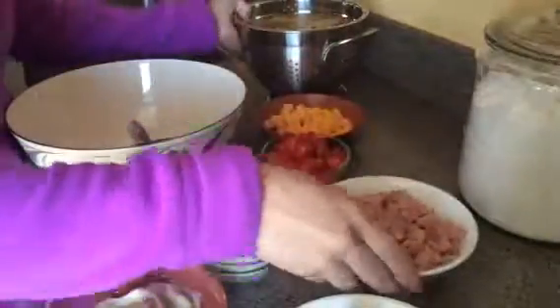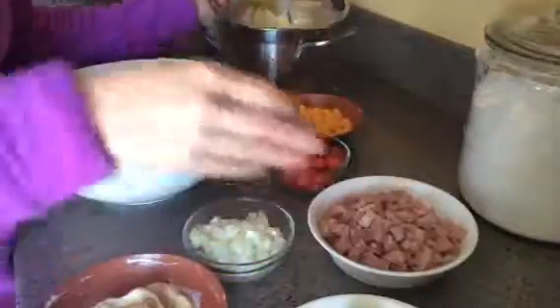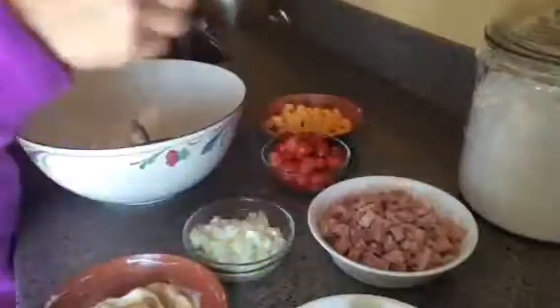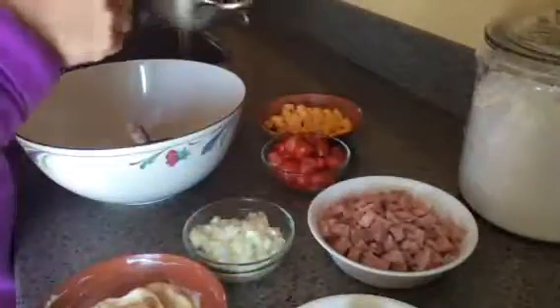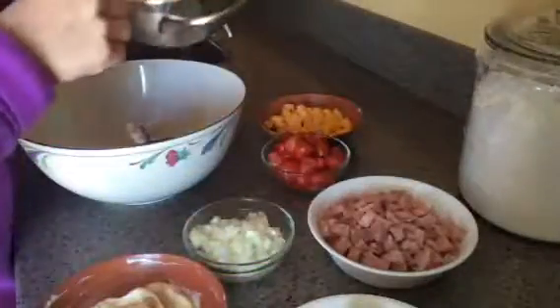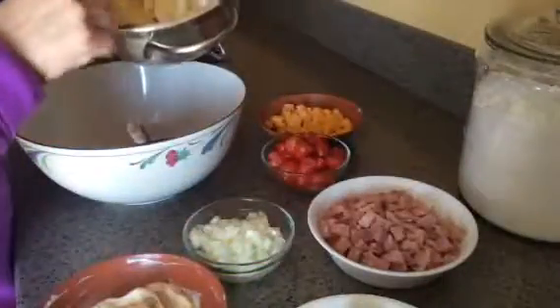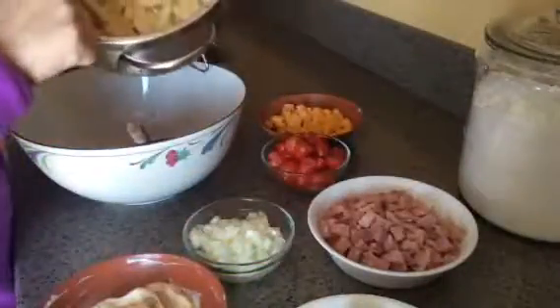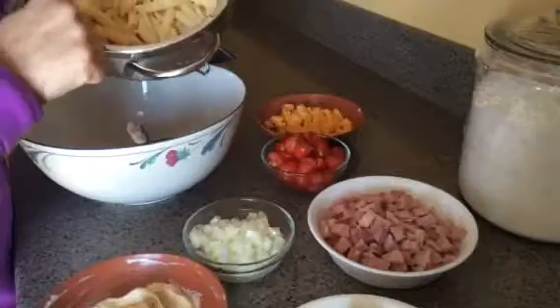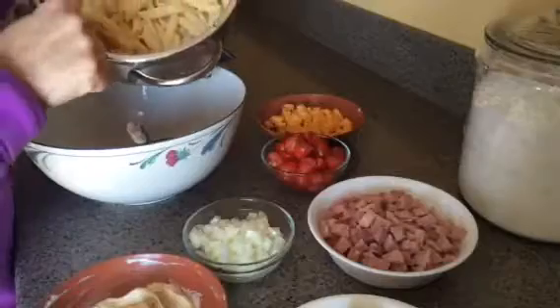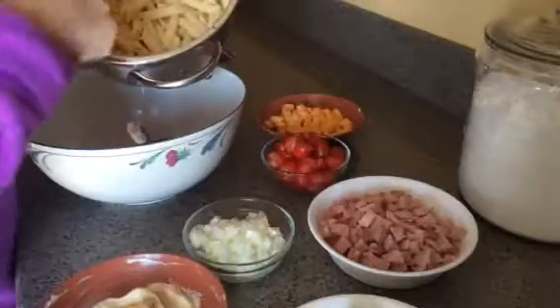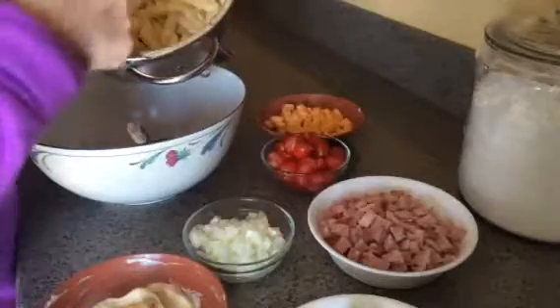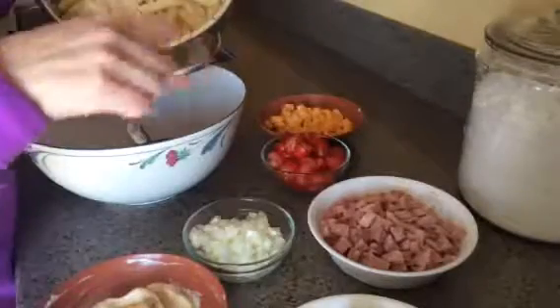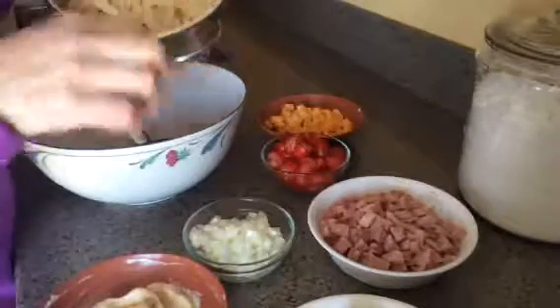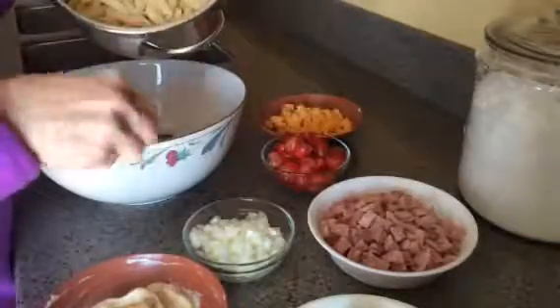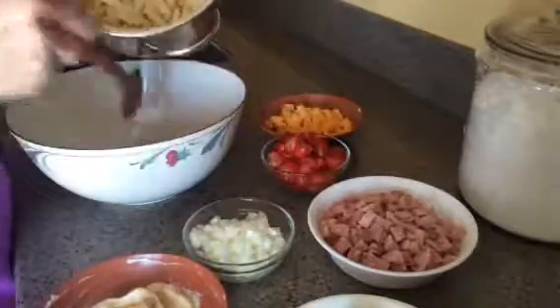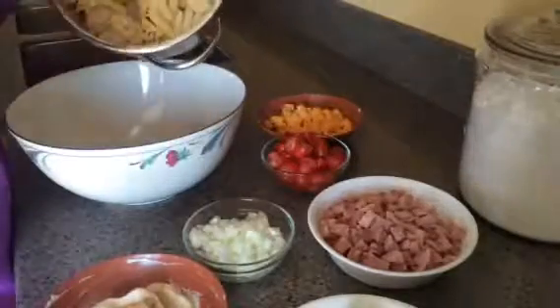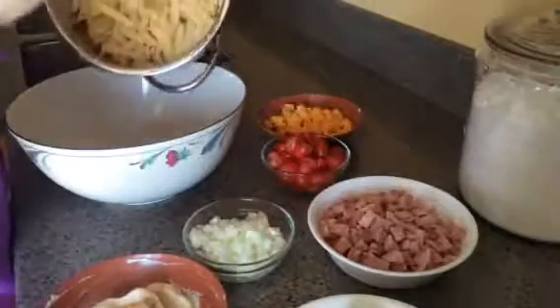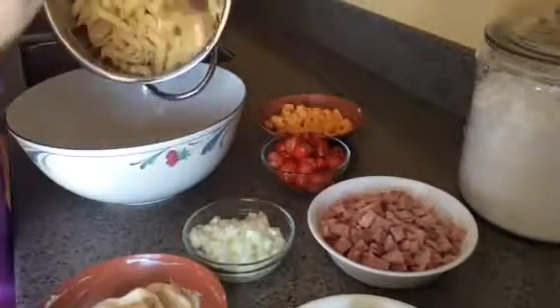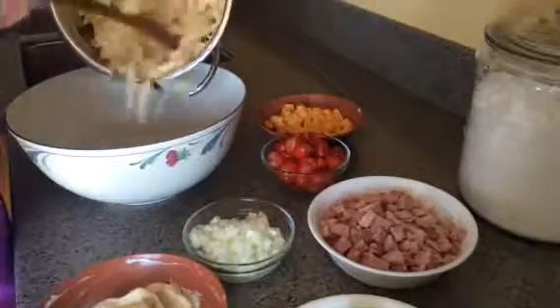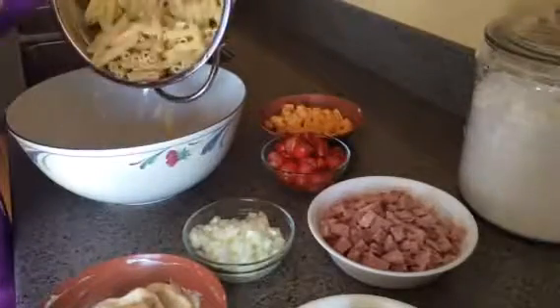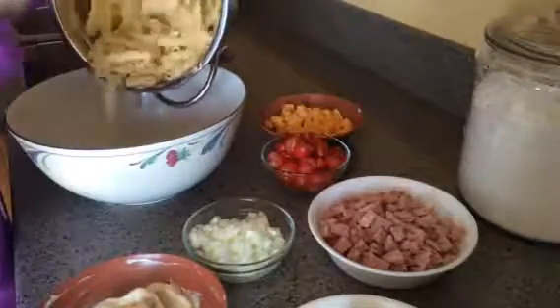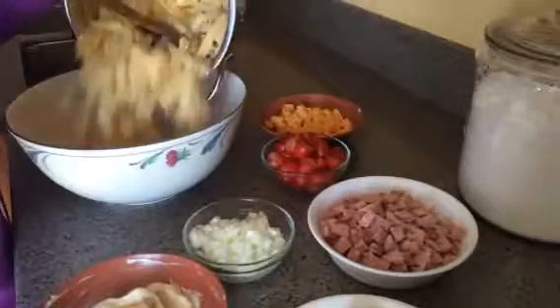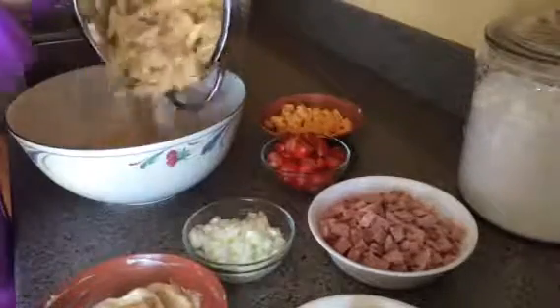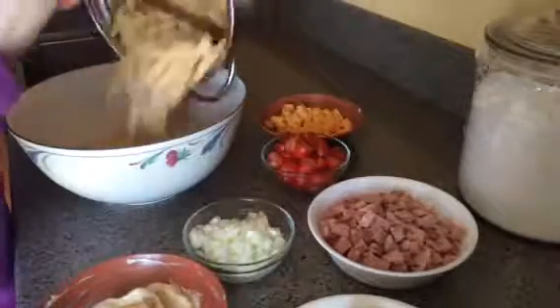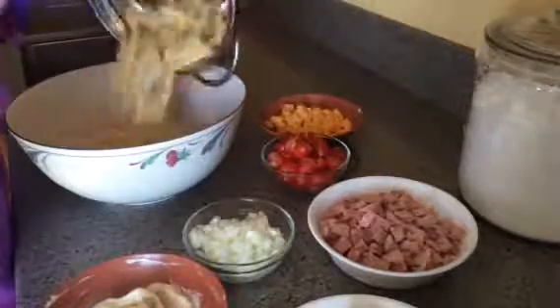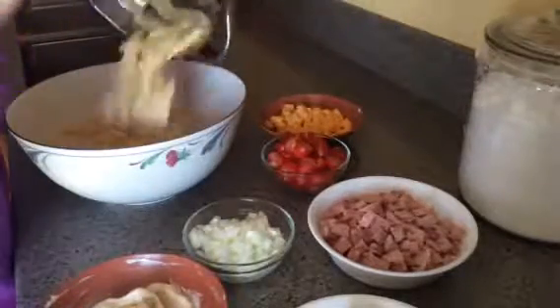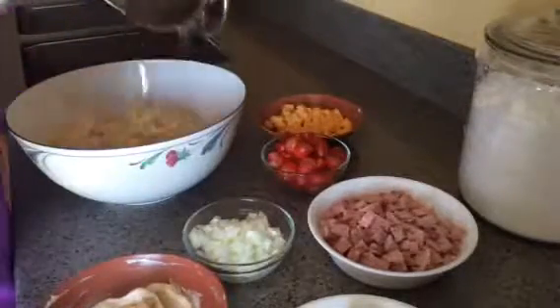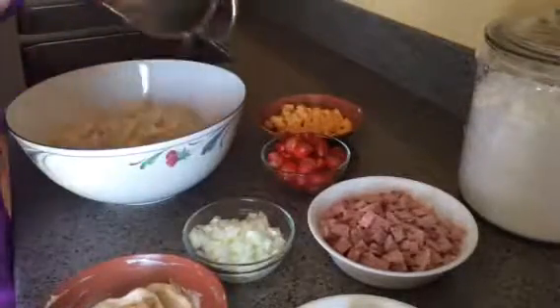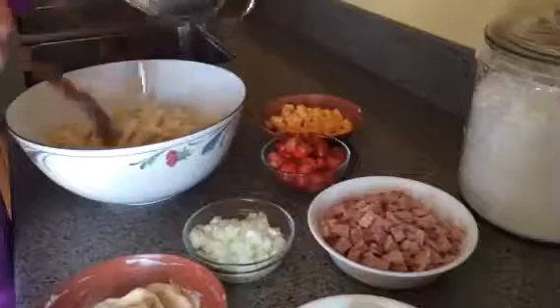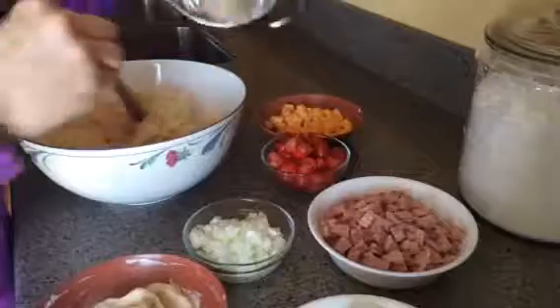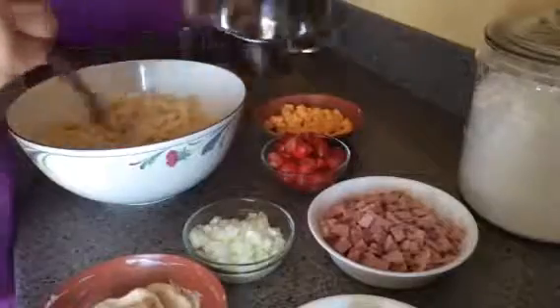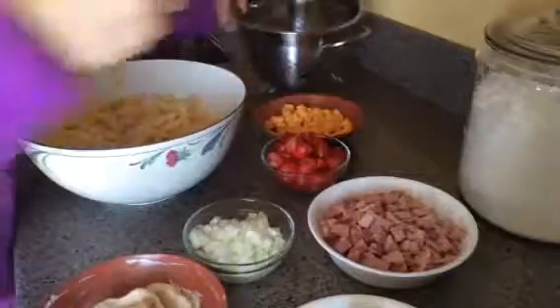What you're going to do is cook one pound of pasta, whatever flavor and shape you like, and cool it off.